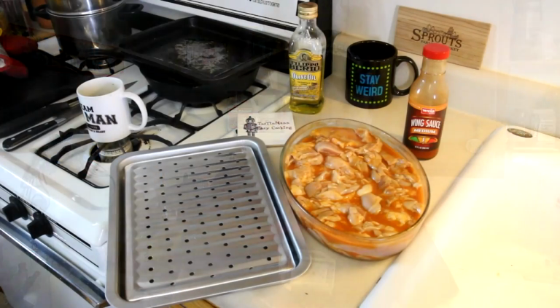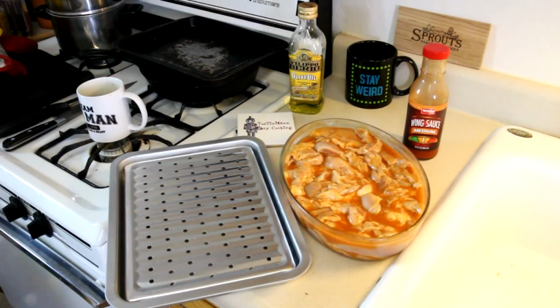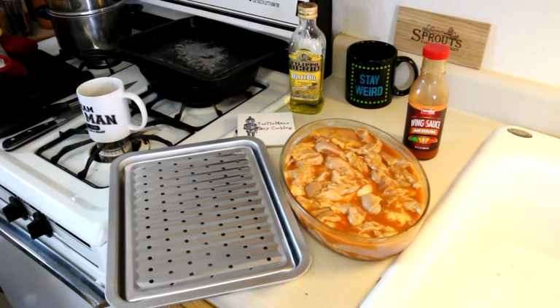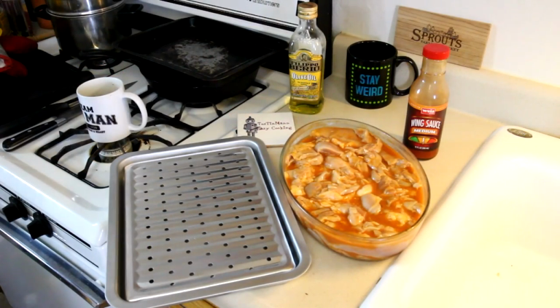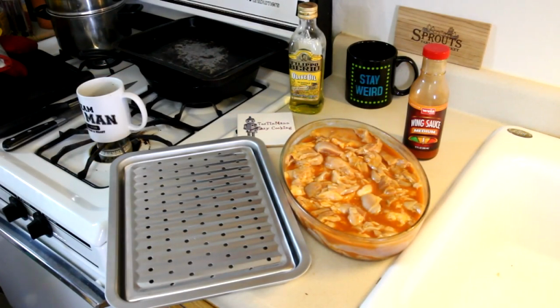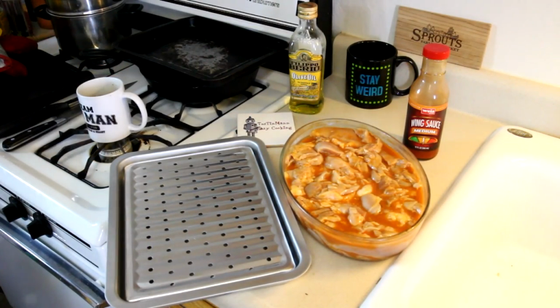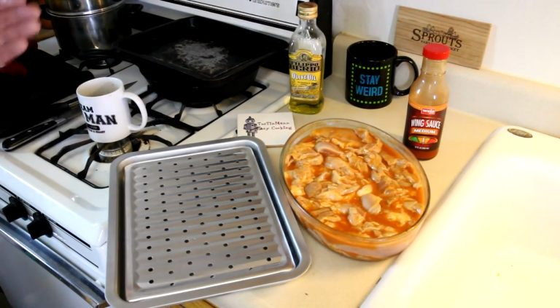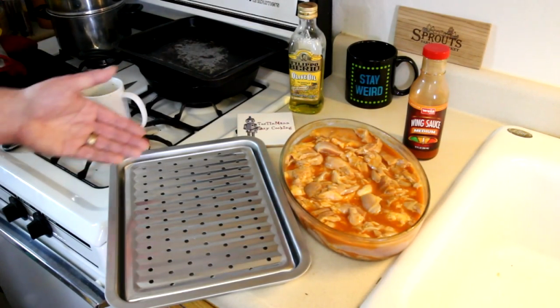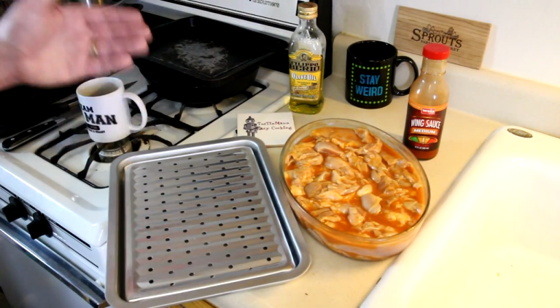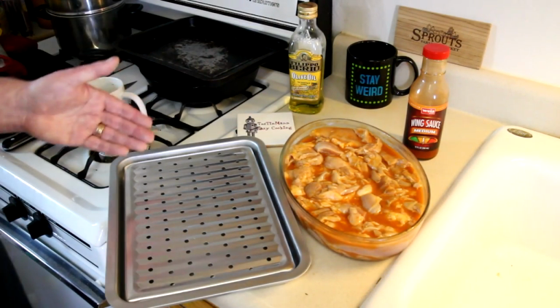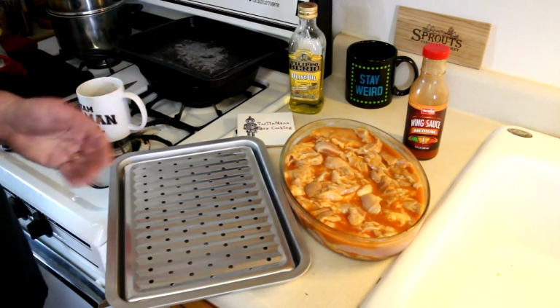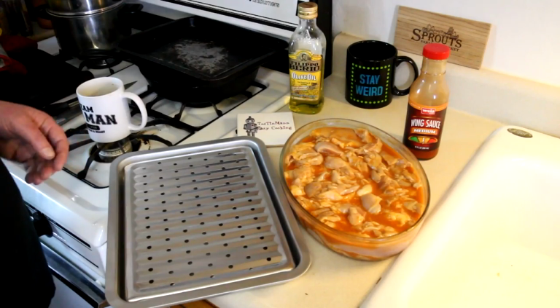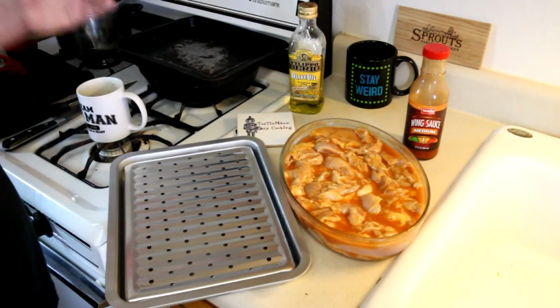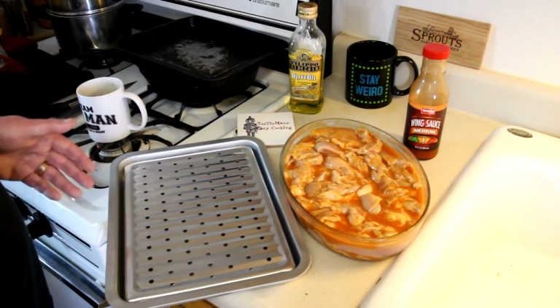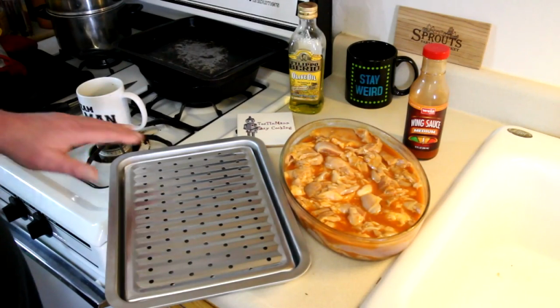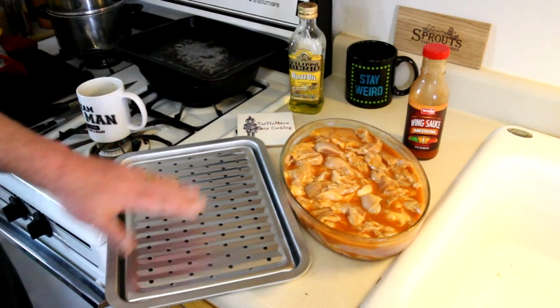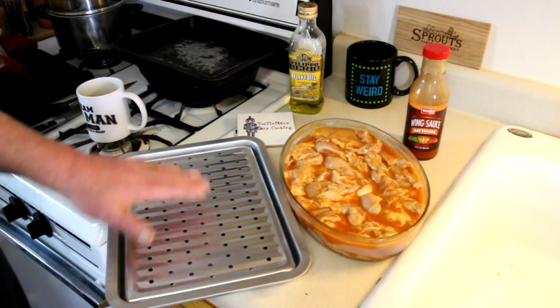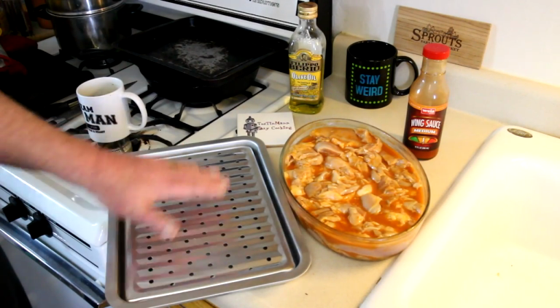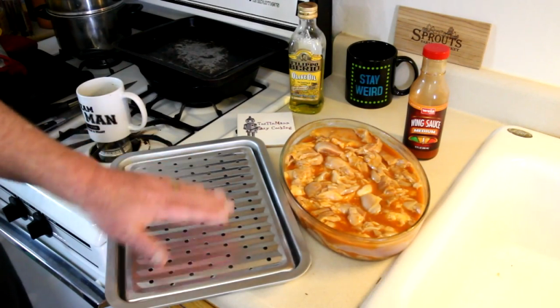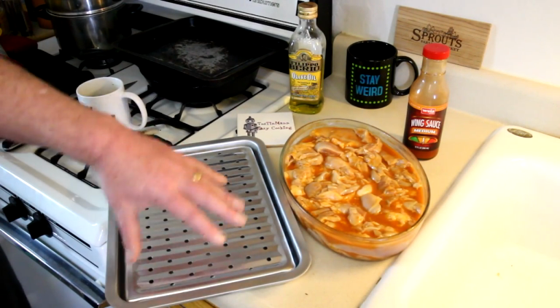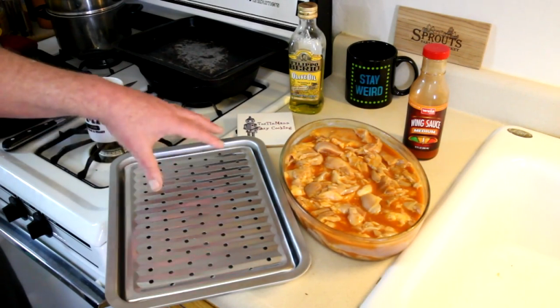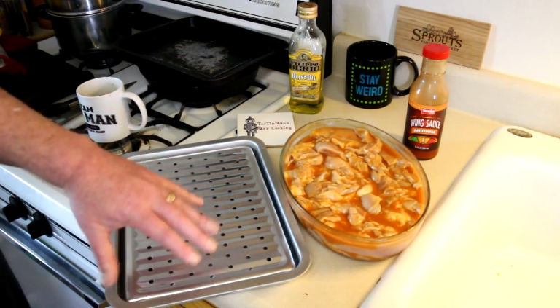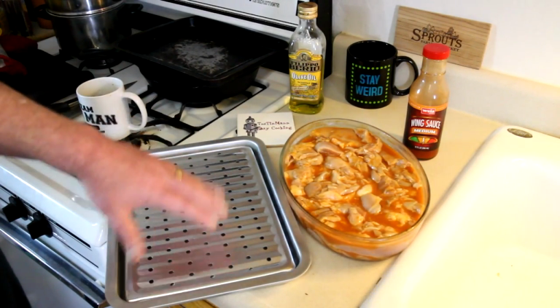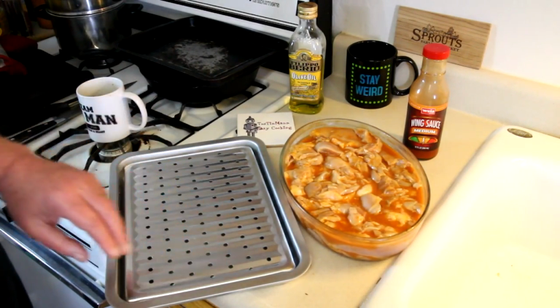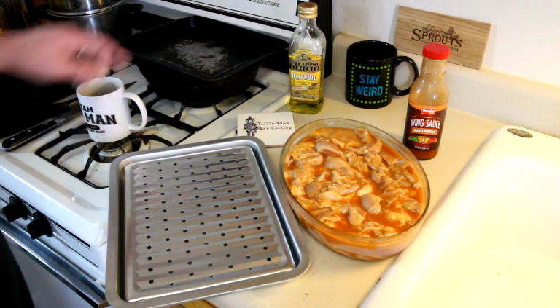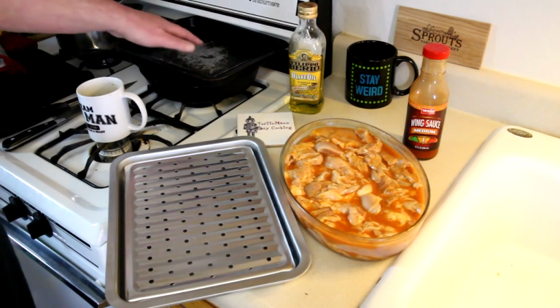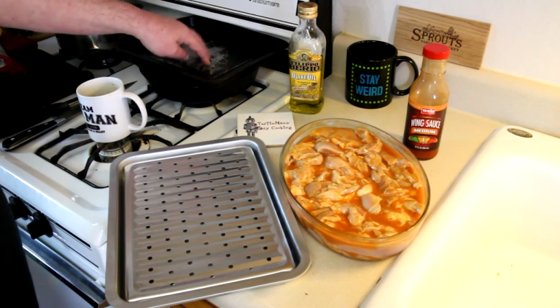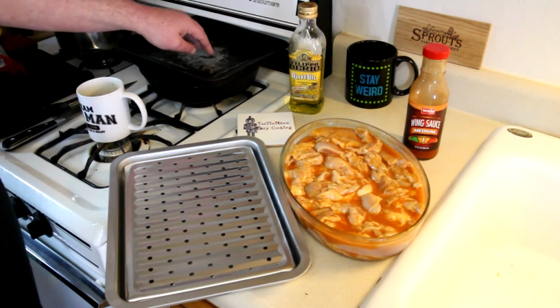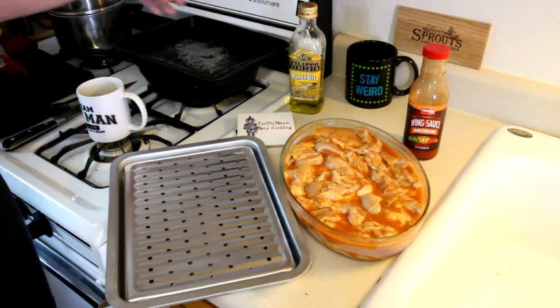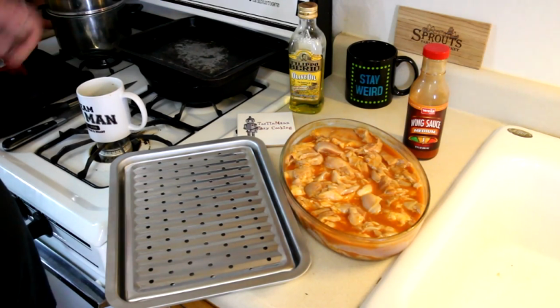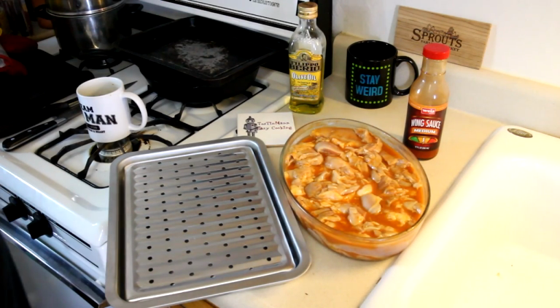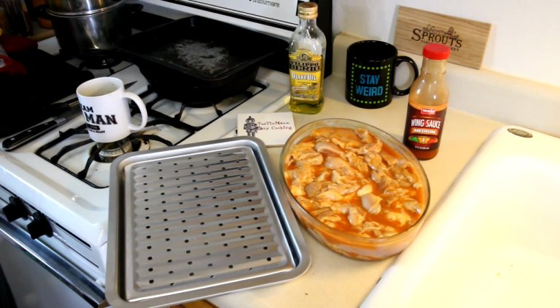I have a nice, shiny, bright new tray here — hasn't been used yet. This one has a broiler pan that goes in the tray. That's my old toaster oven tray right there. You can see the difference.